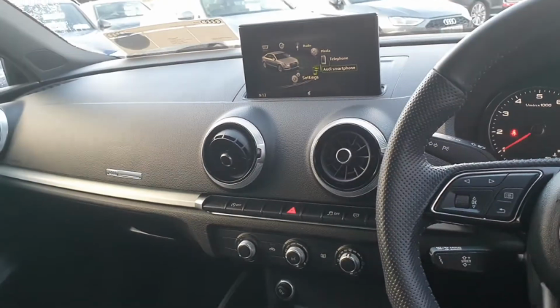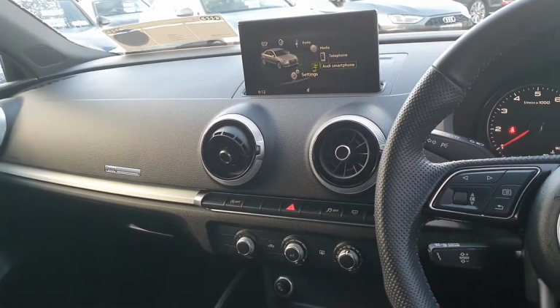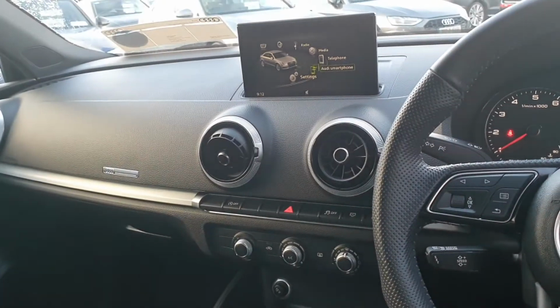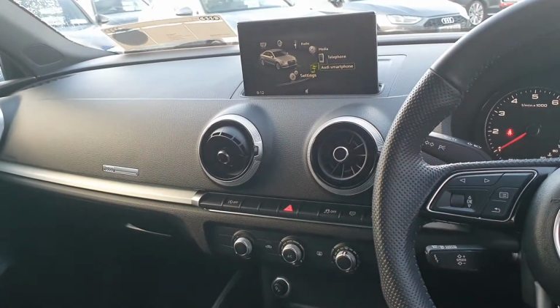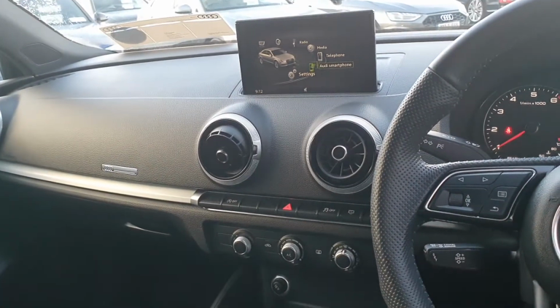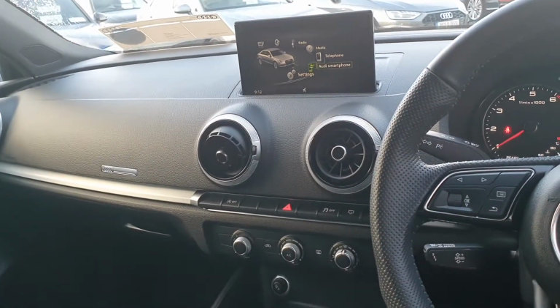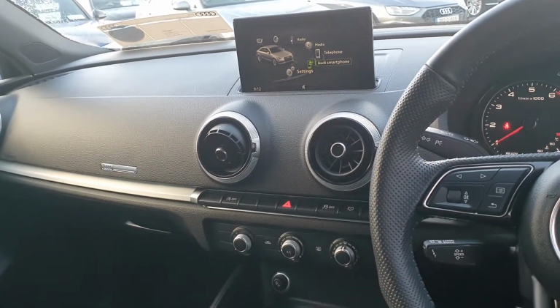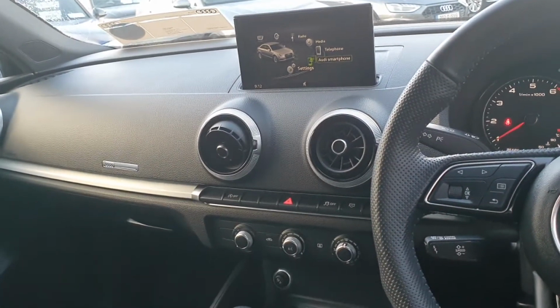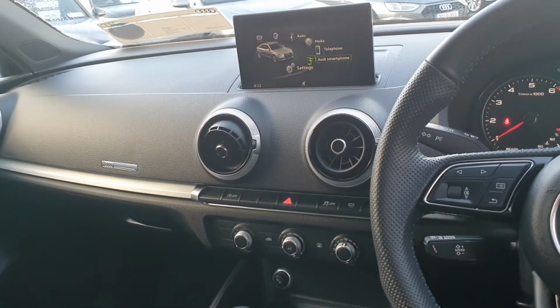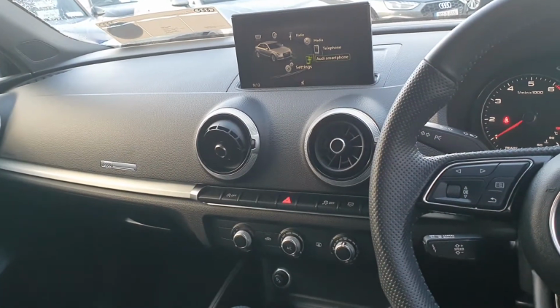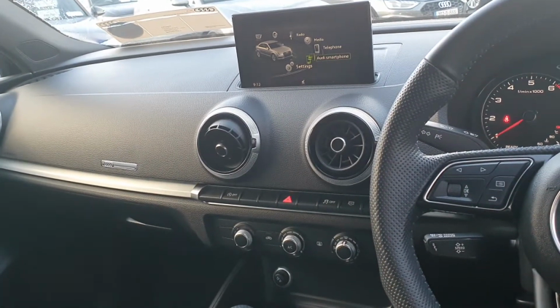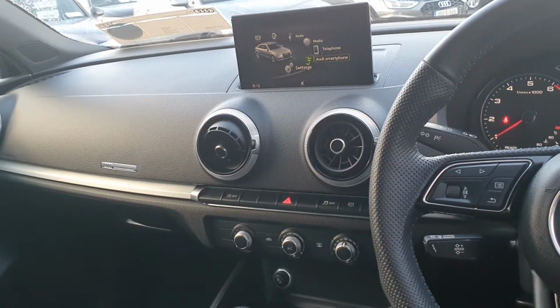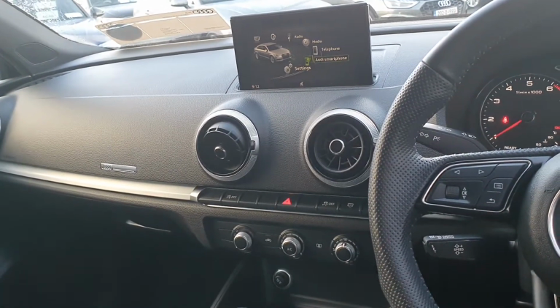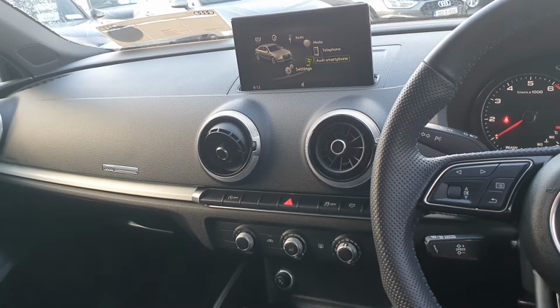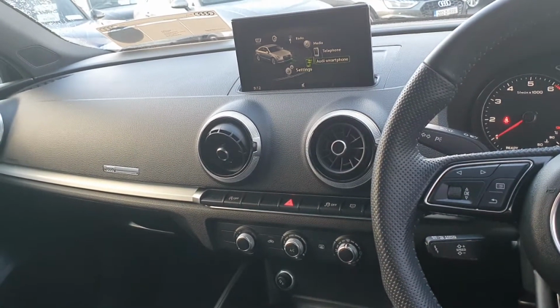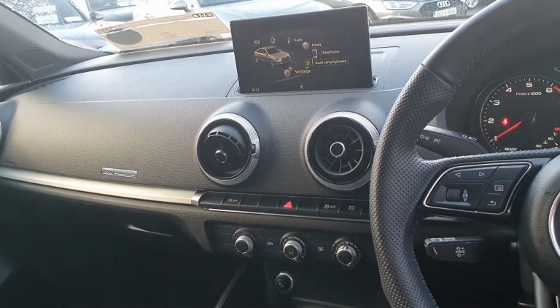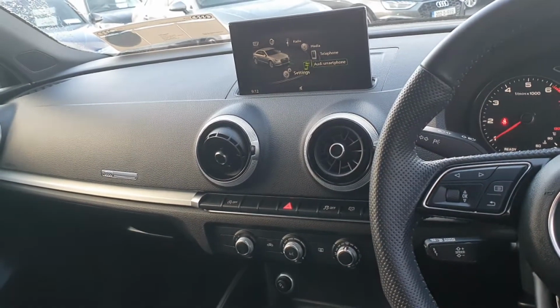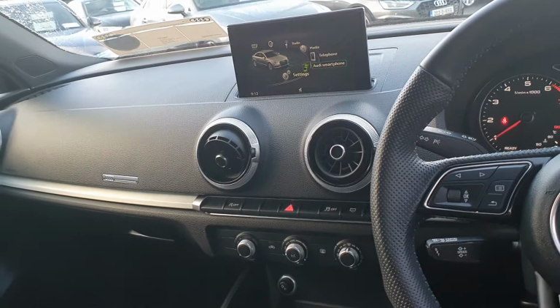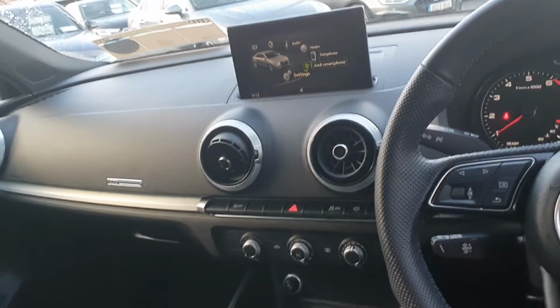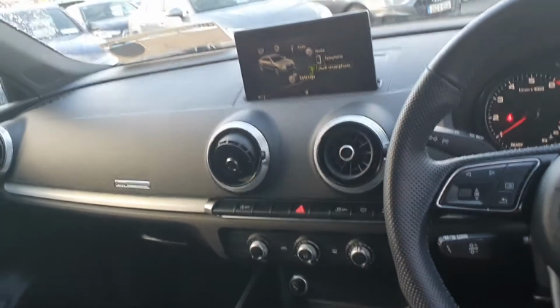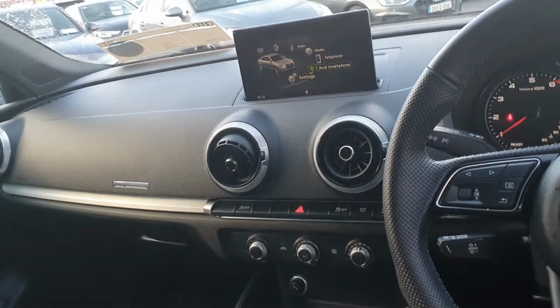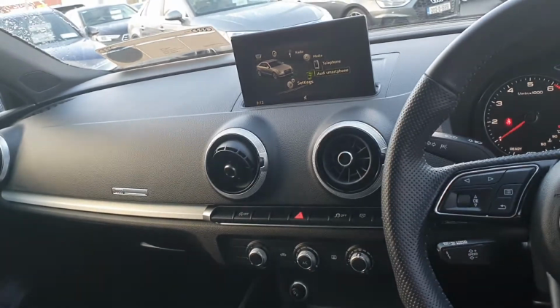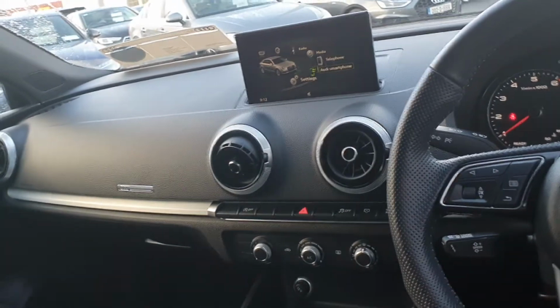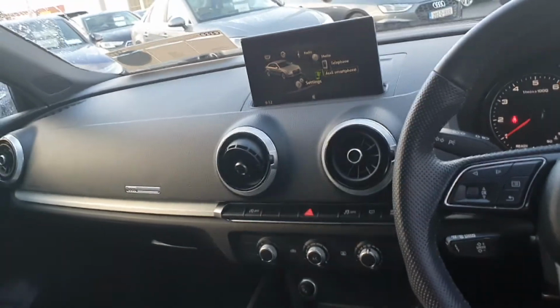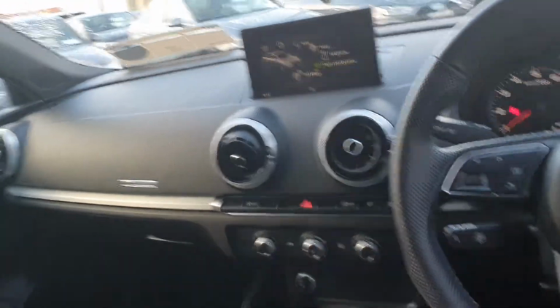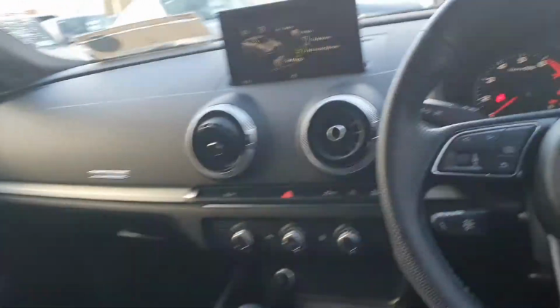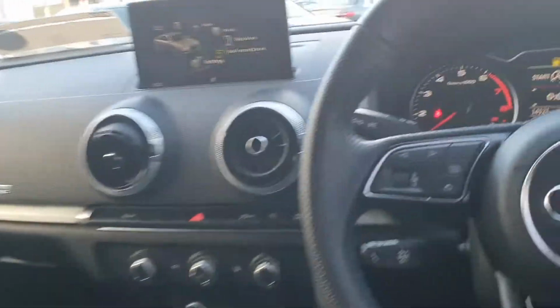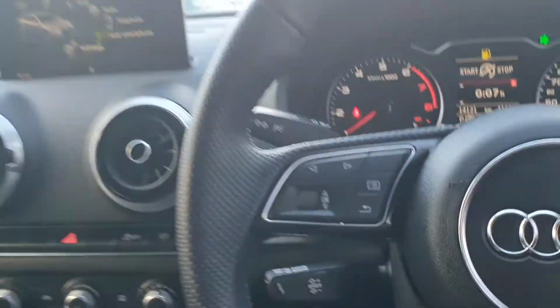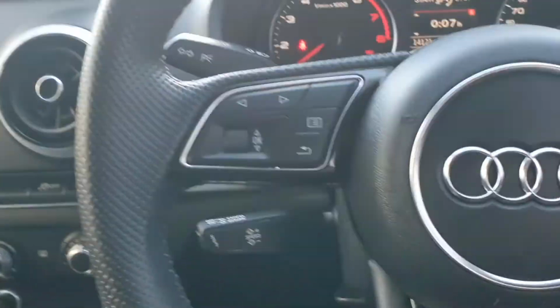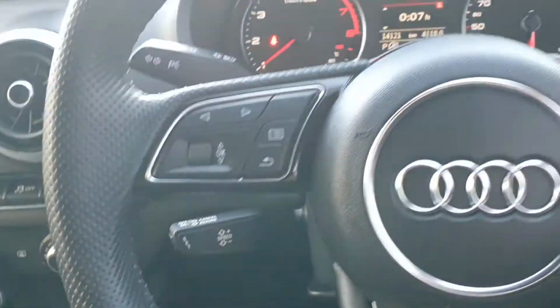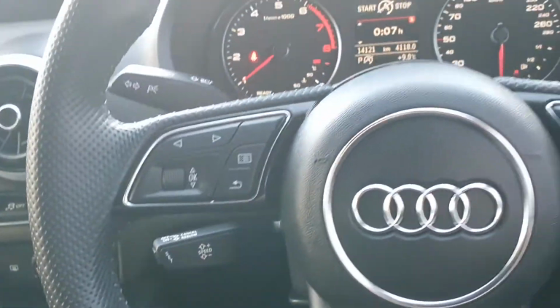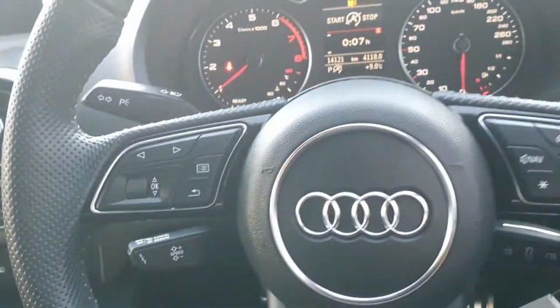The pop-up screen from the dash gives us access to Bluetooth connectivity as well as CarPlay and Android Auto to put your maps onto the screen. Air conditioning and cruise control are standard specifications.